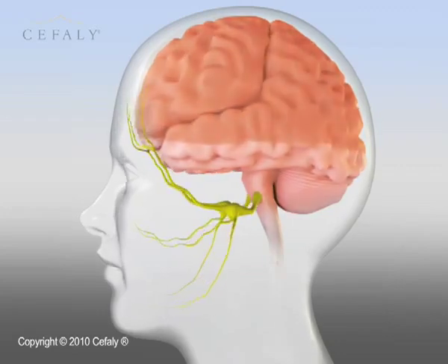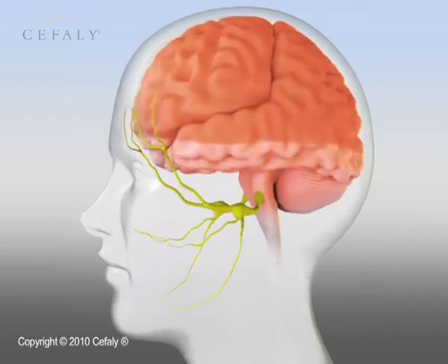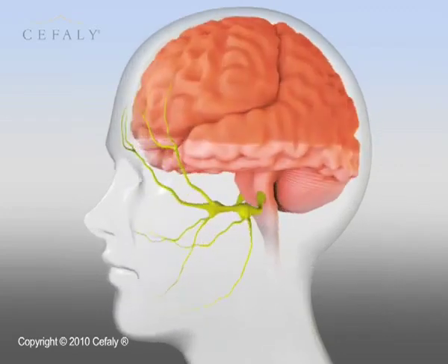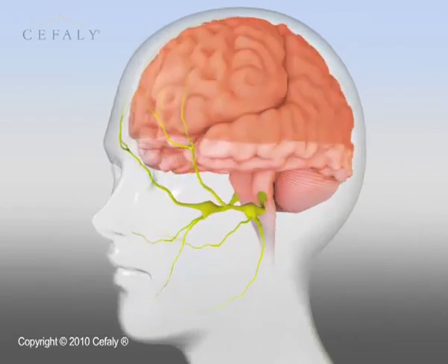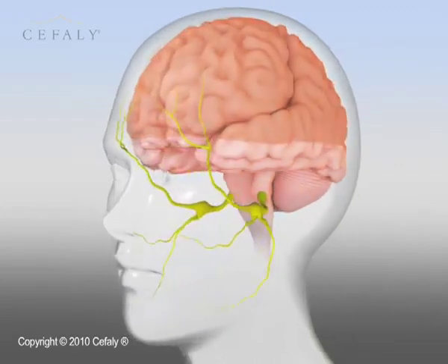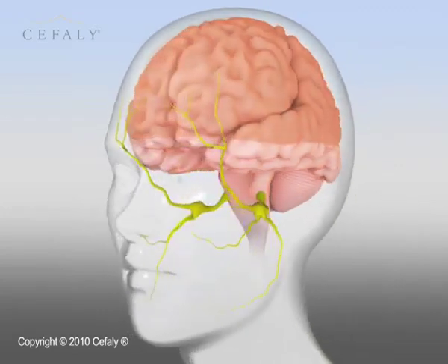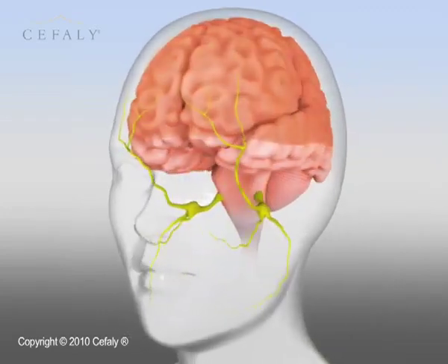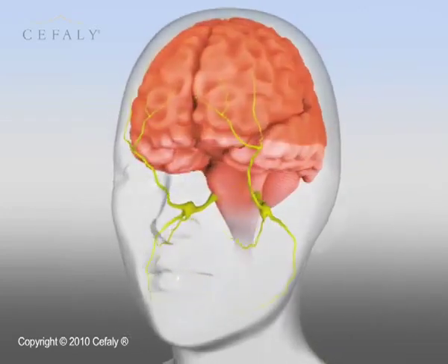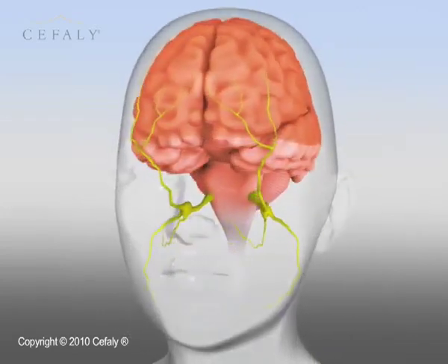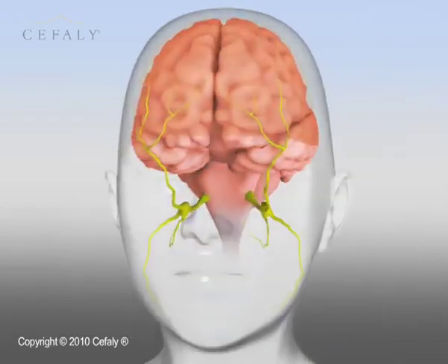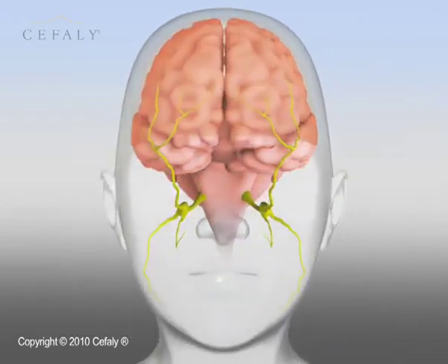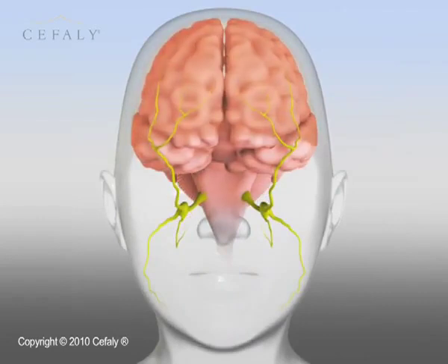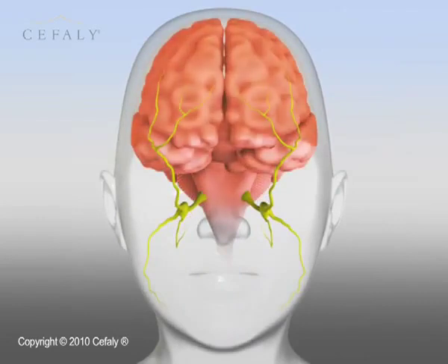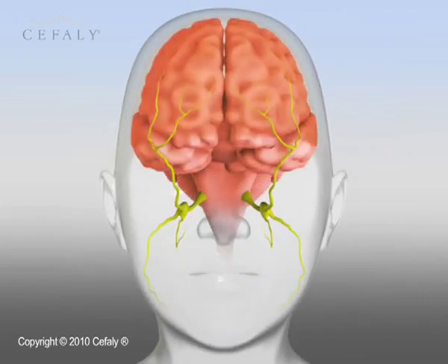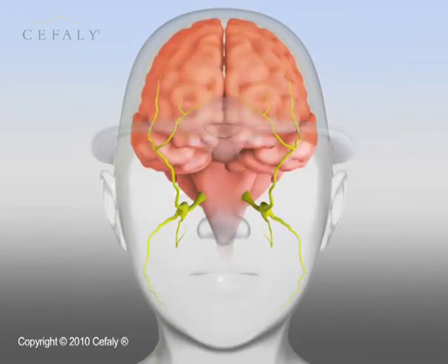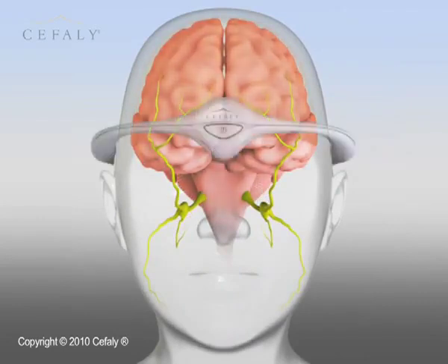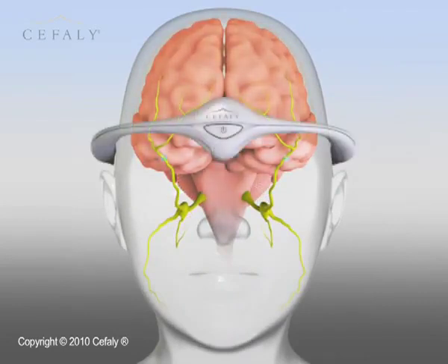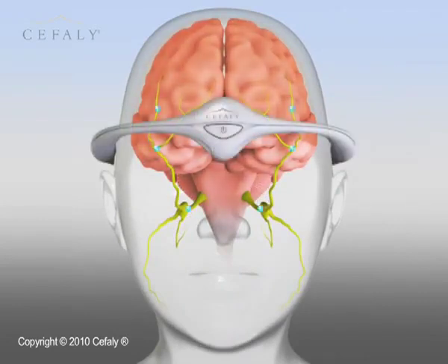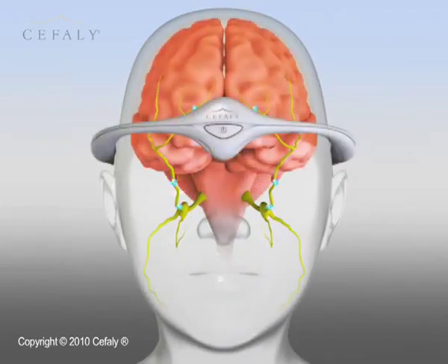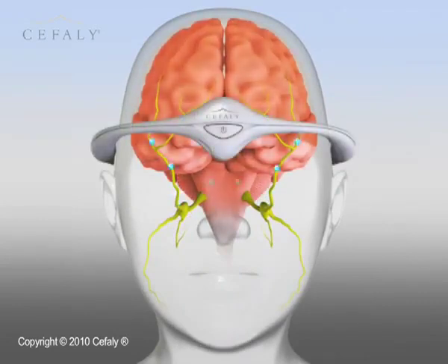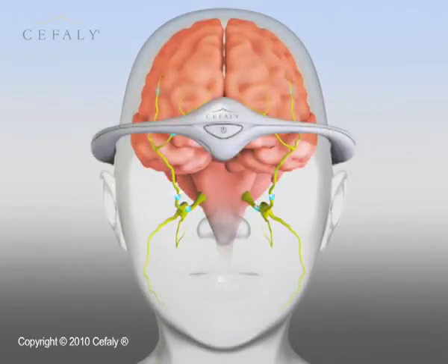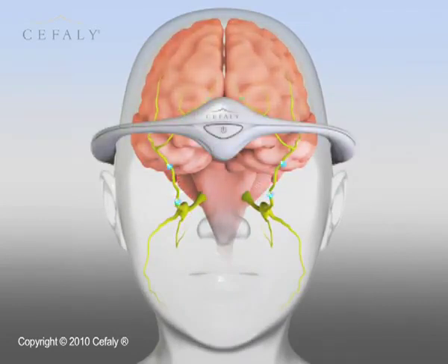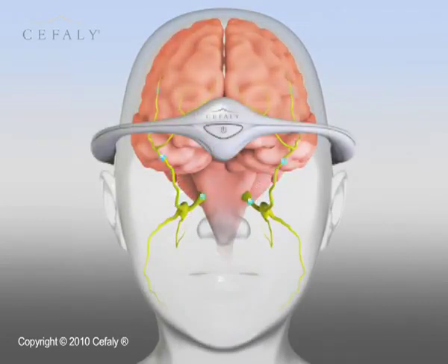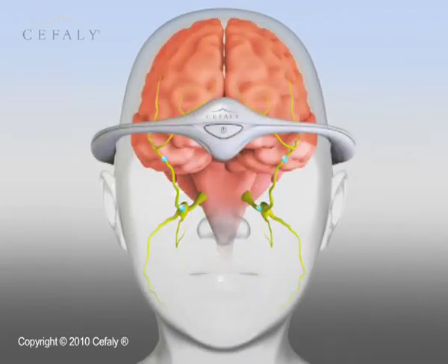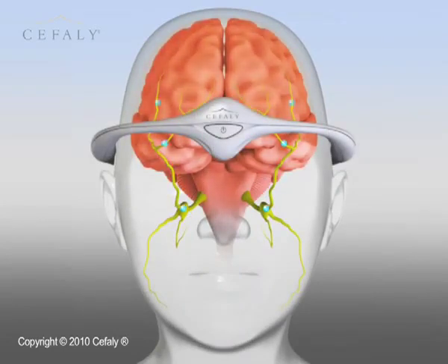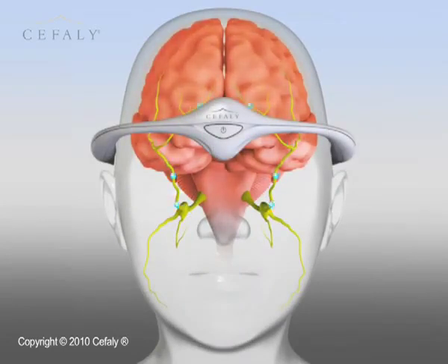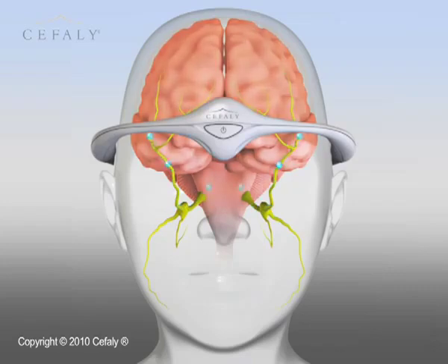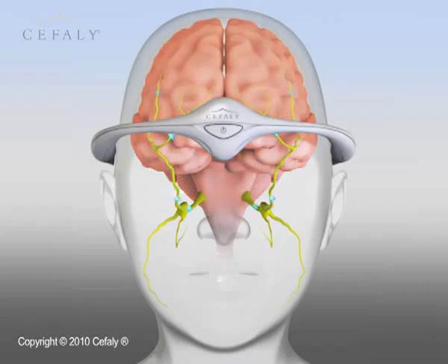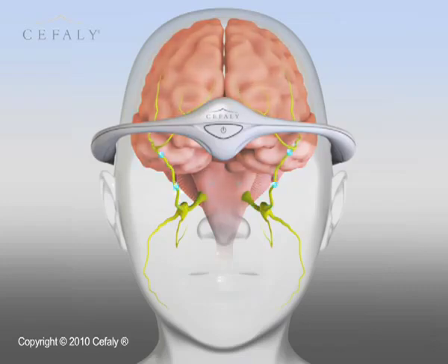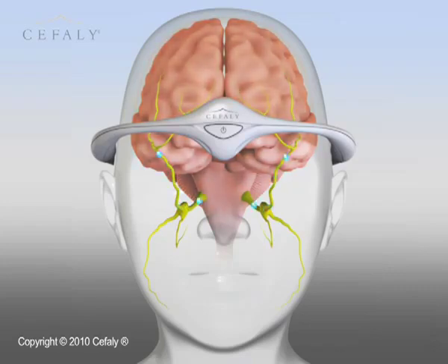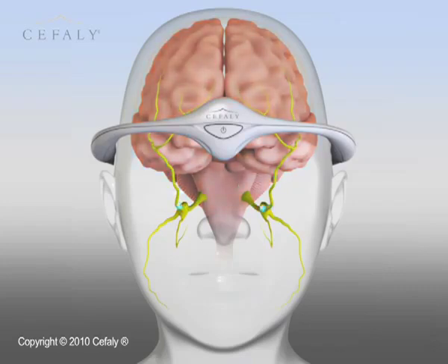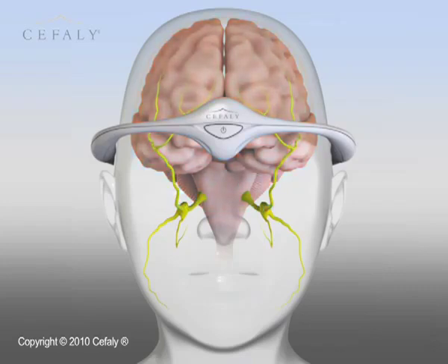Cephali has two main uses: for treatment or prevention. The first treats headaches with high frequency neurostimulation, which limits the pain signals from the nerve center.